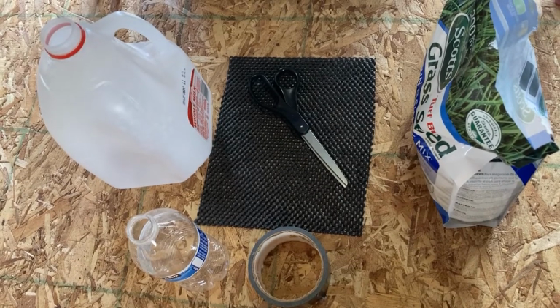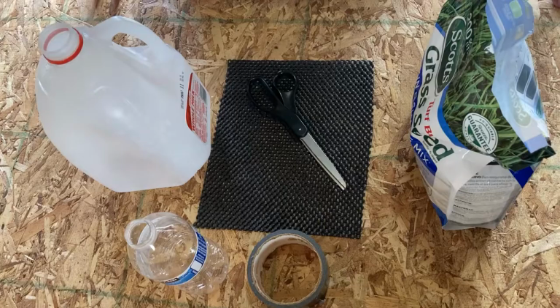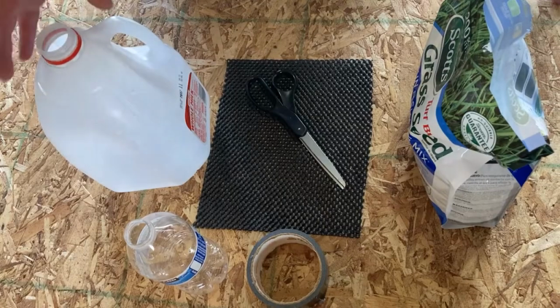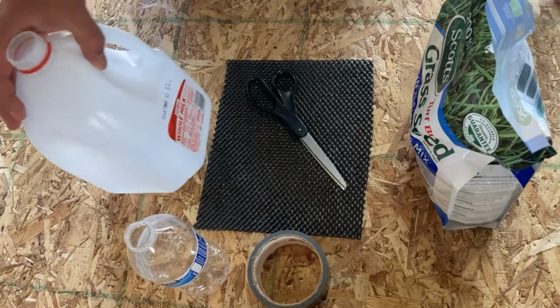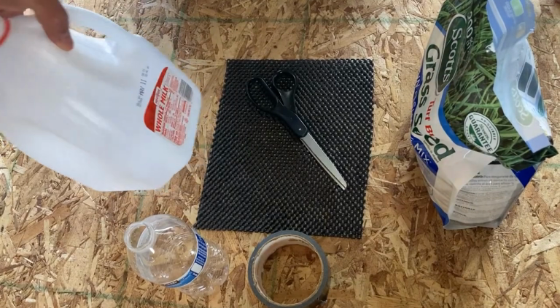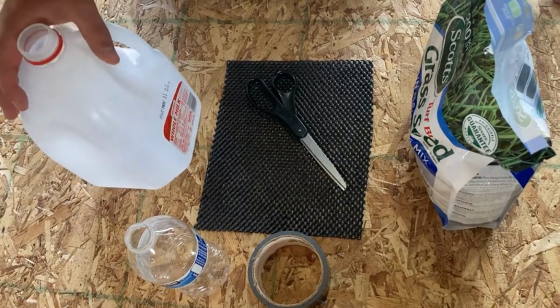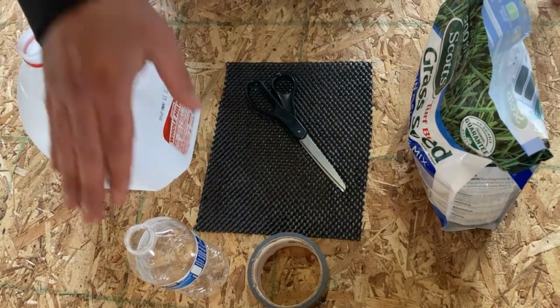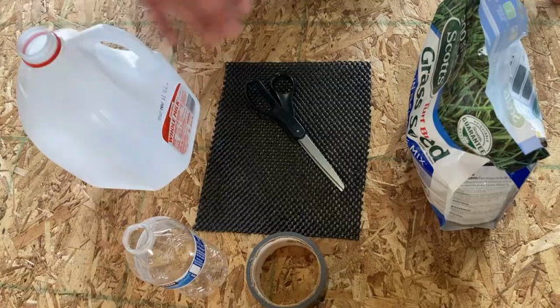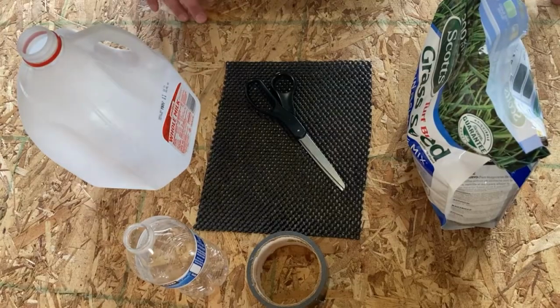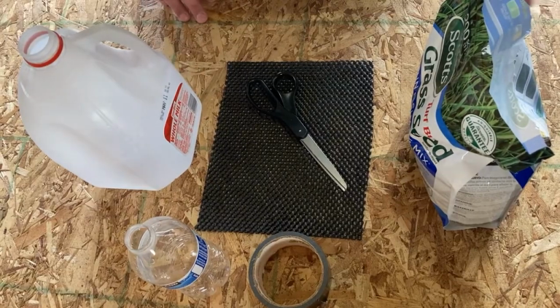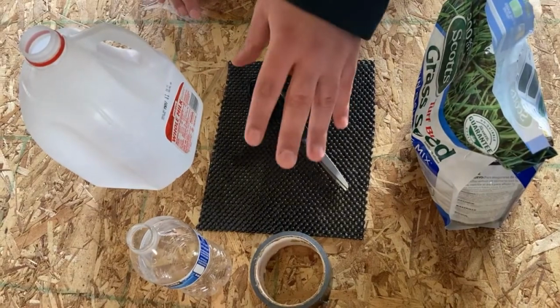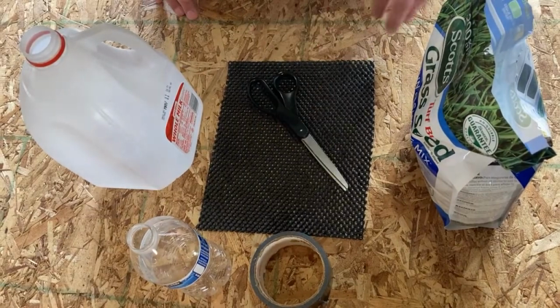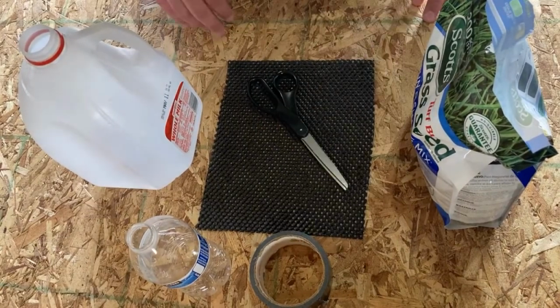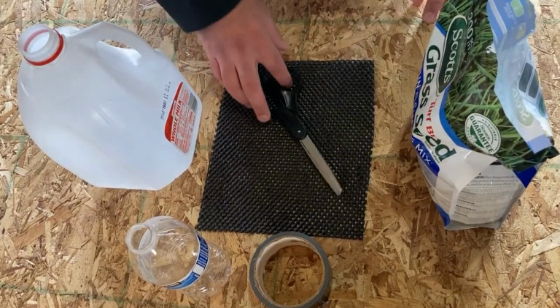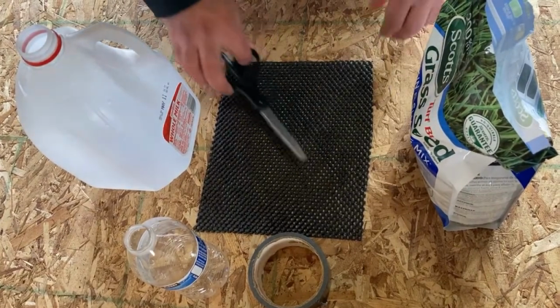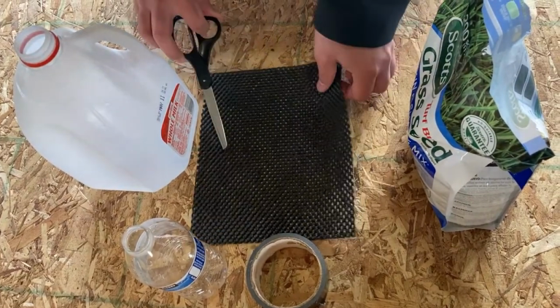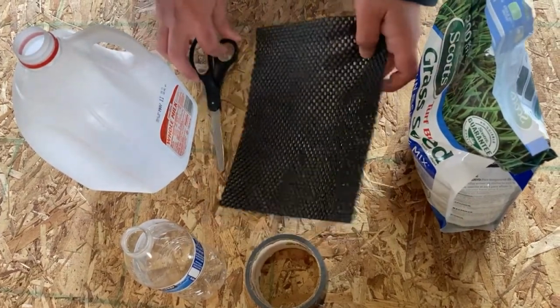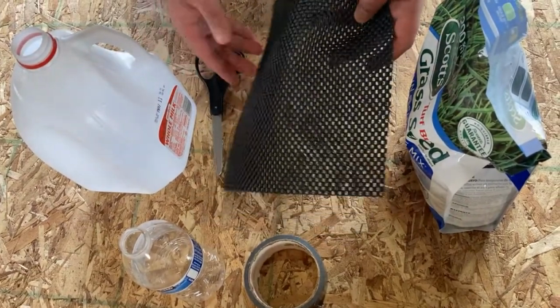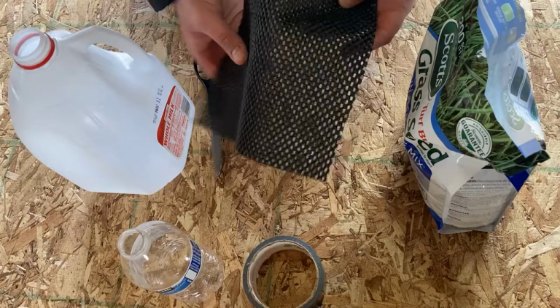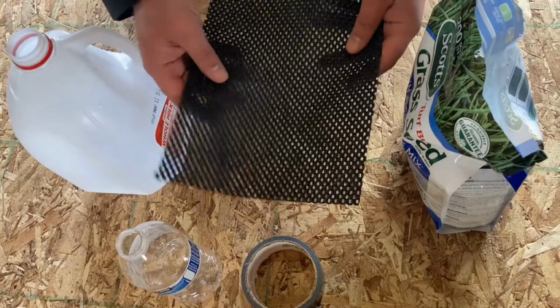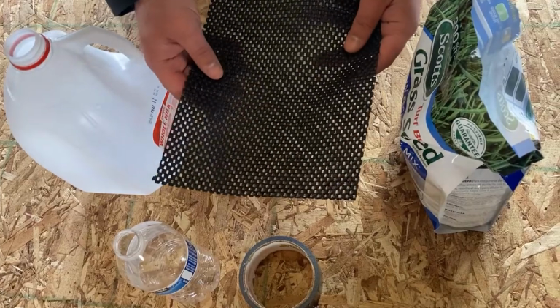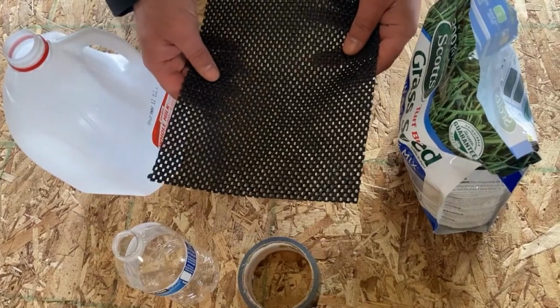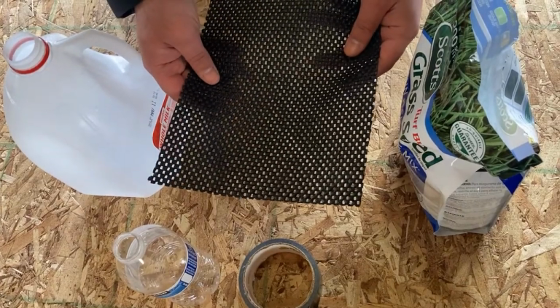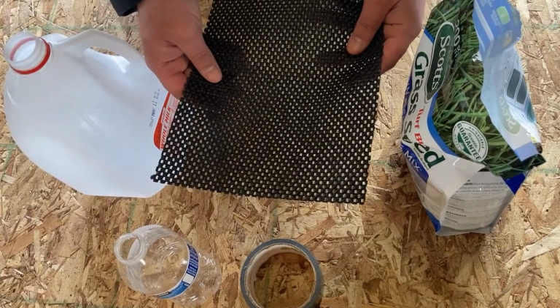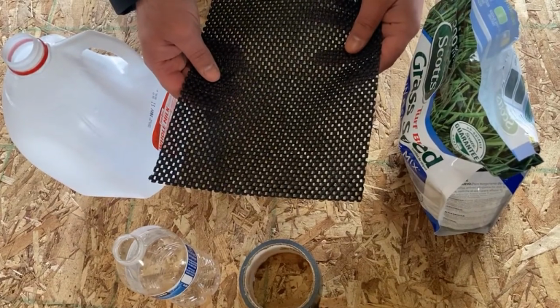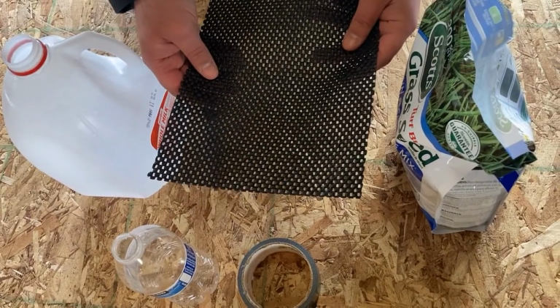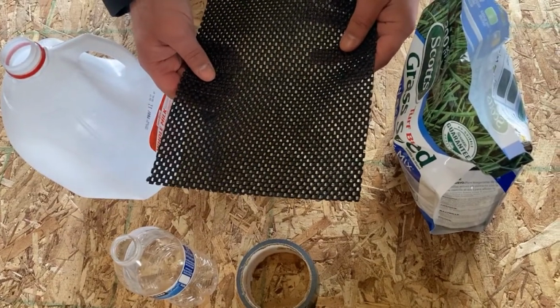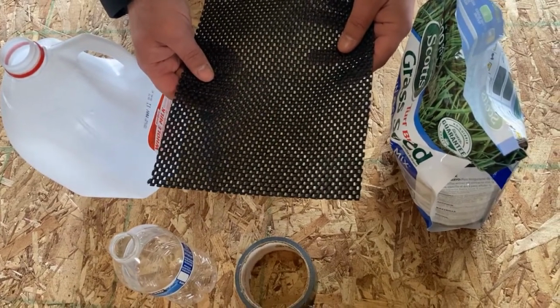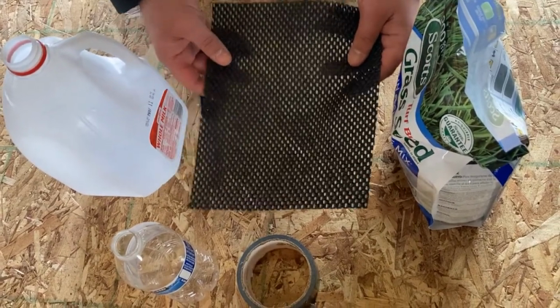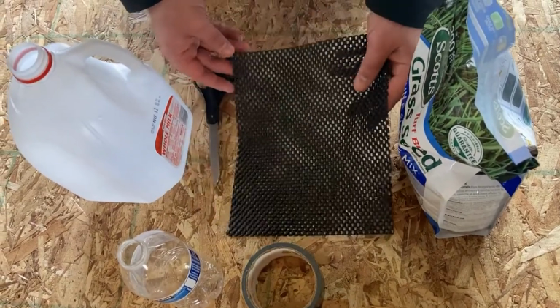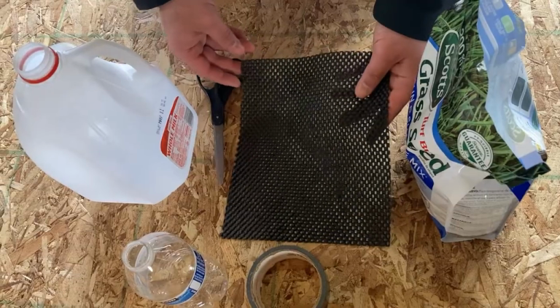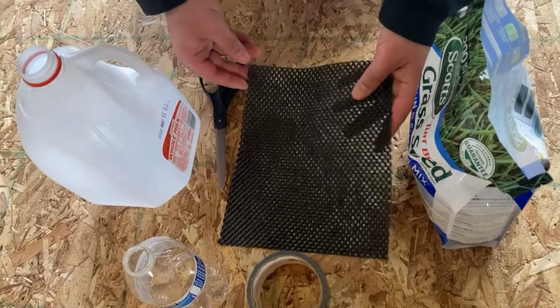To get started, you'll just need an old milk jug, water bottle, some tape, scissors, and then this mesh screening is optional, but it just makes it so when you're spreading the grass it doesn't all come out at once.